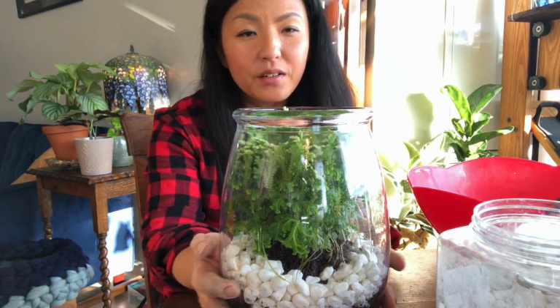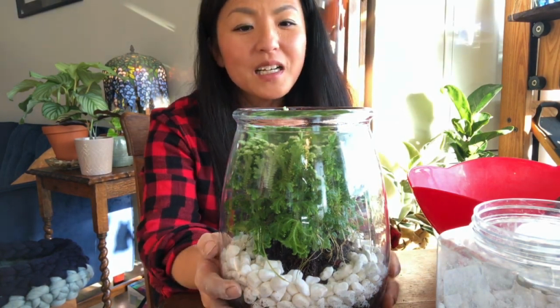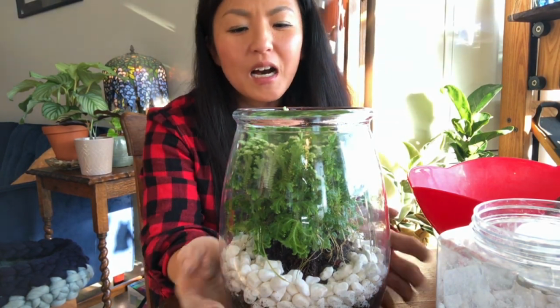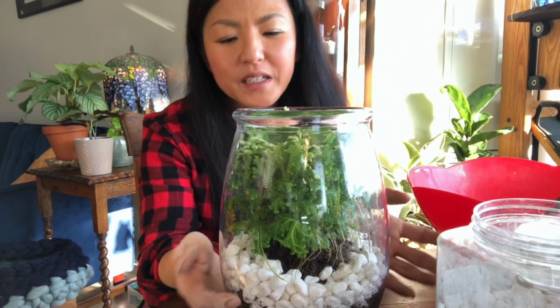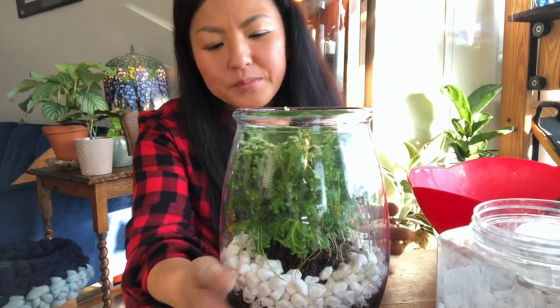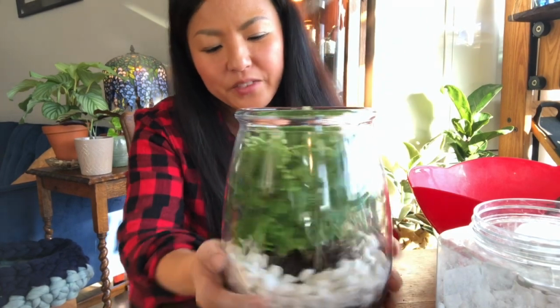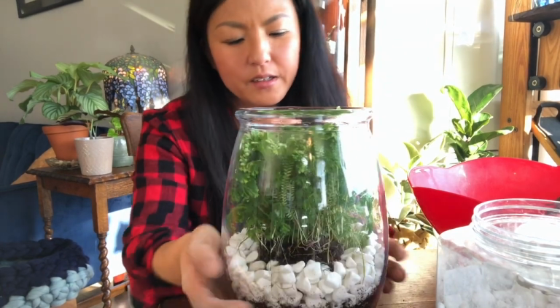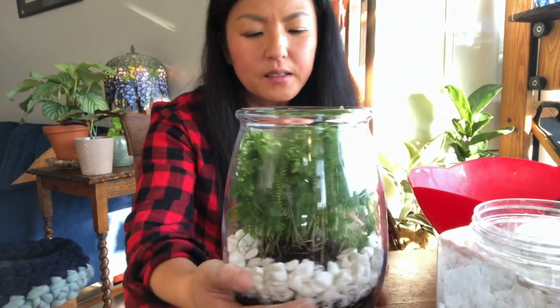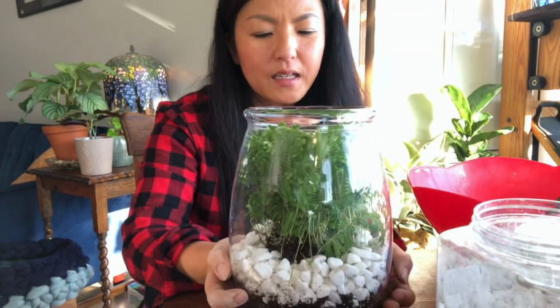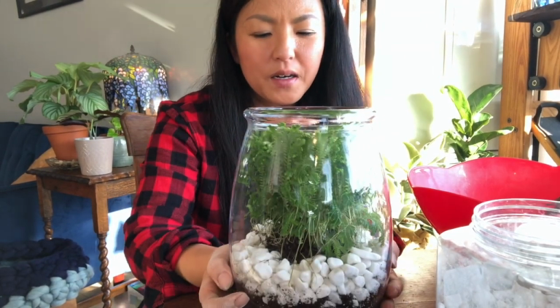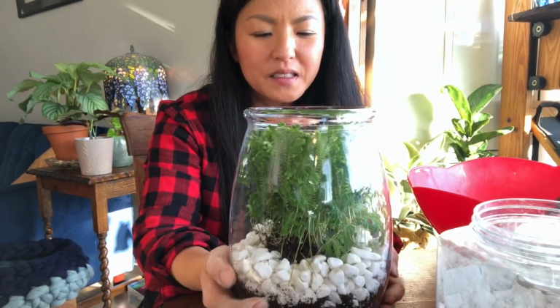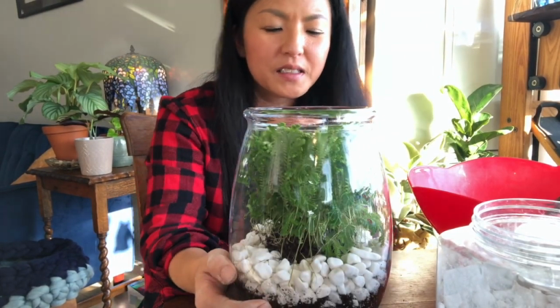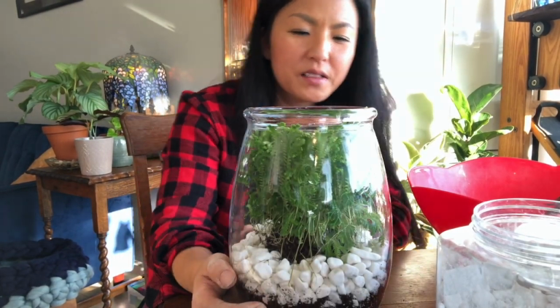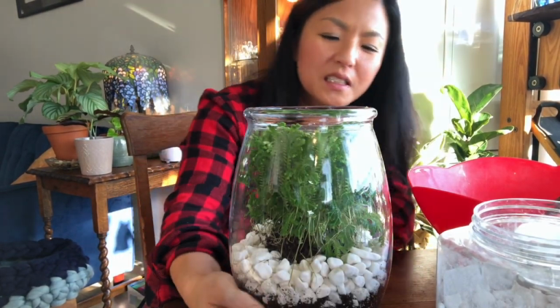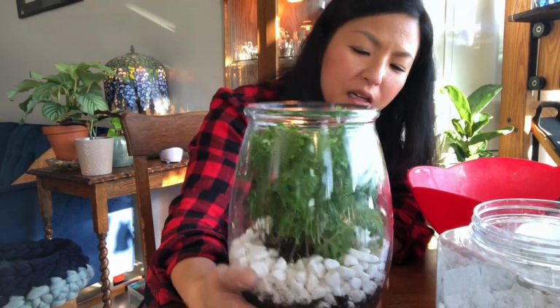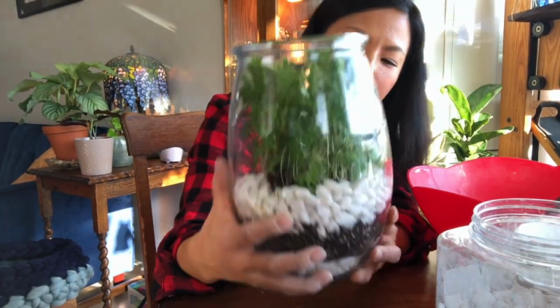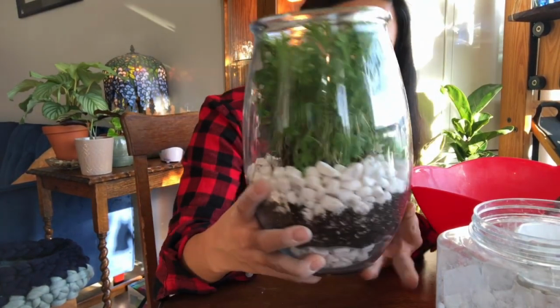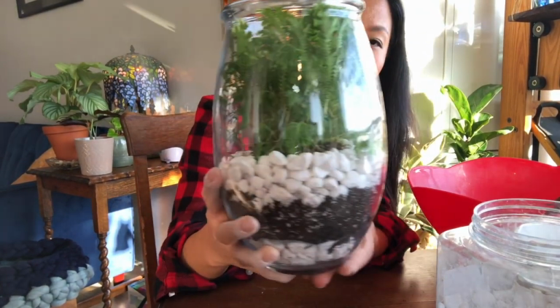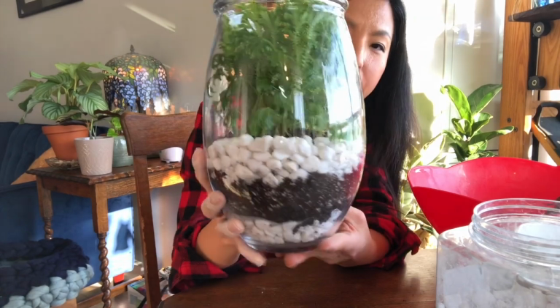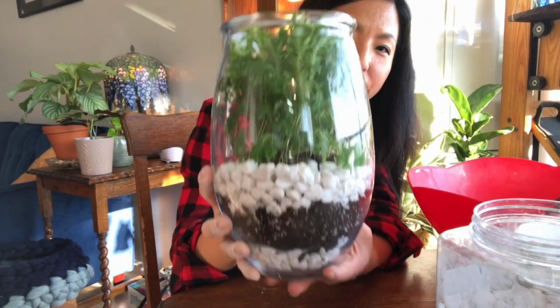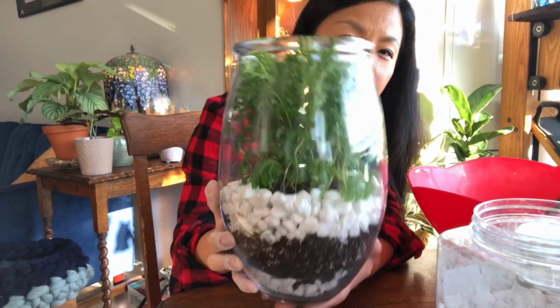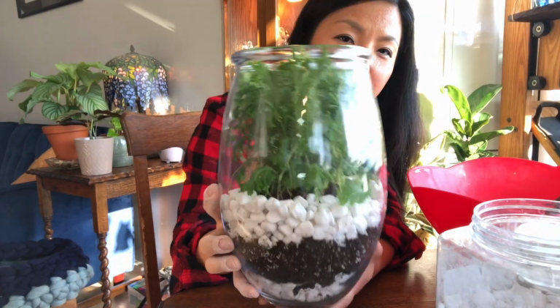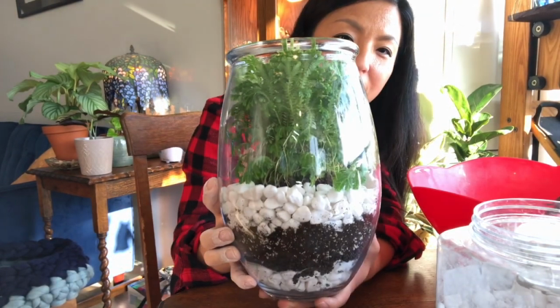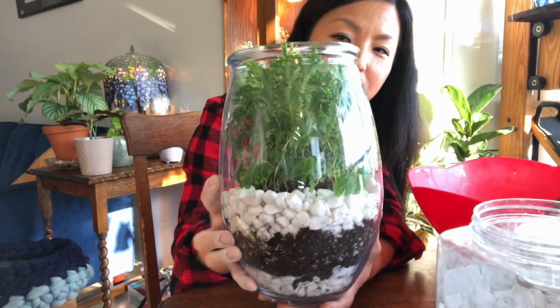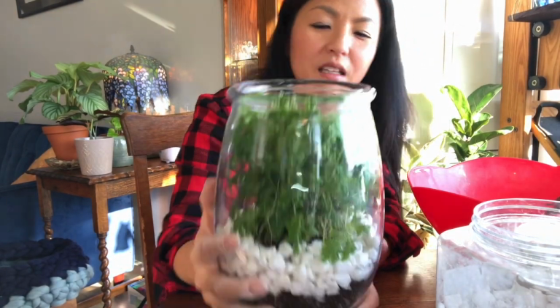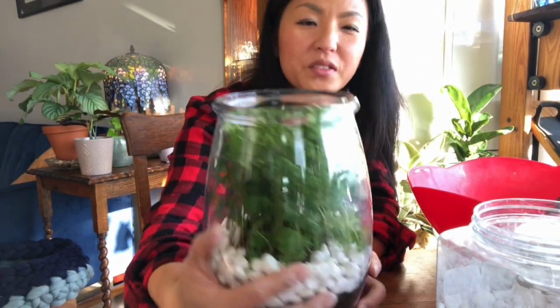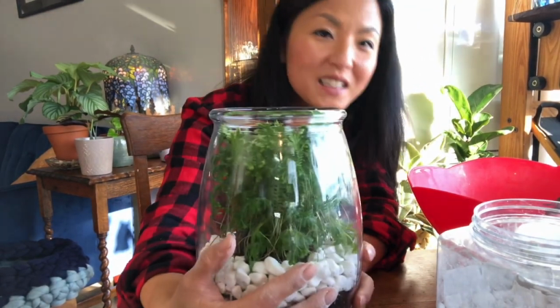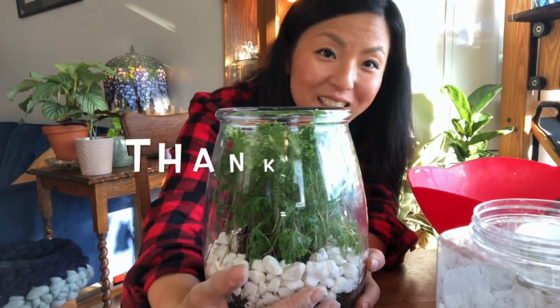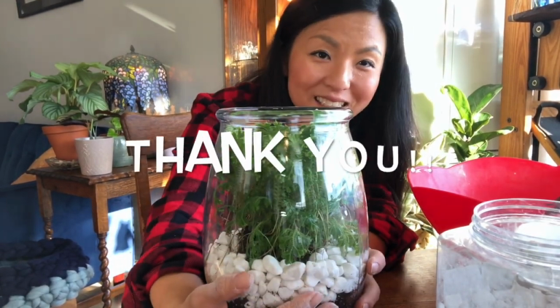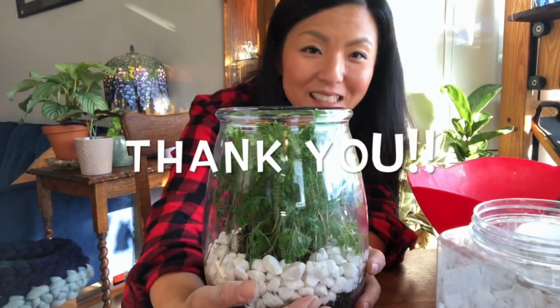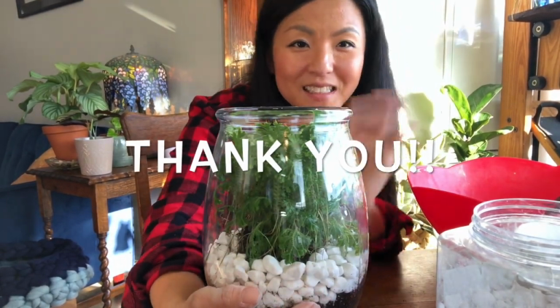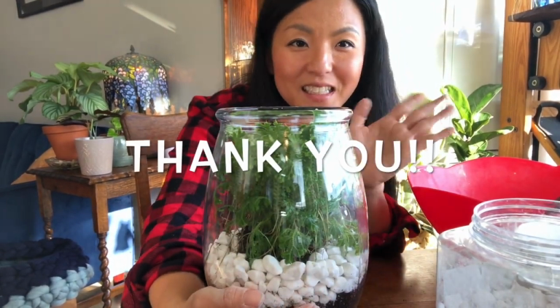So this is my terrarium. That's pretty! Thanks for watching, see you.